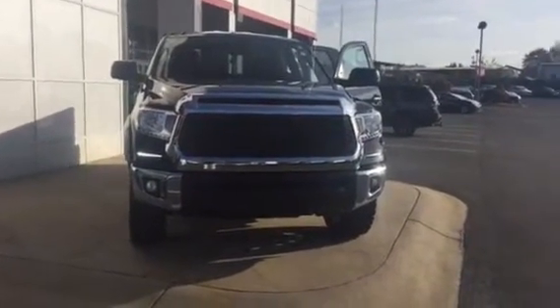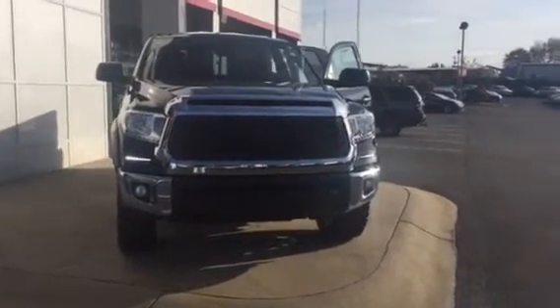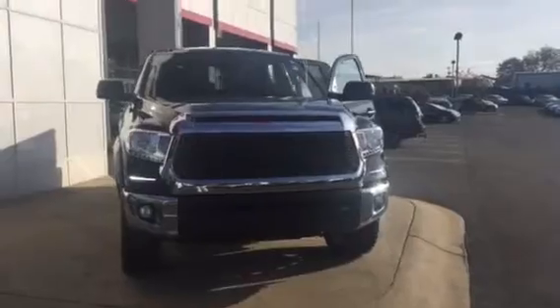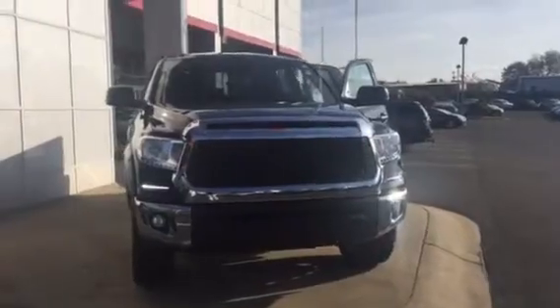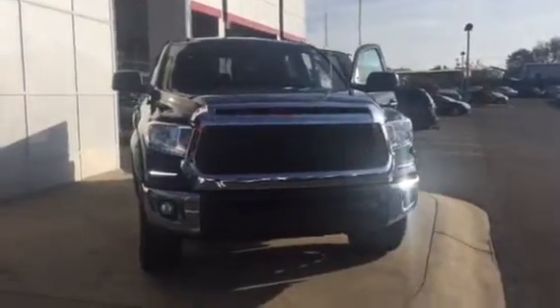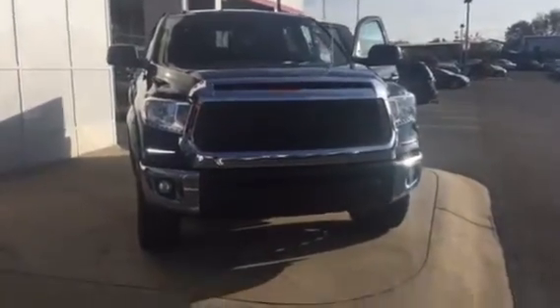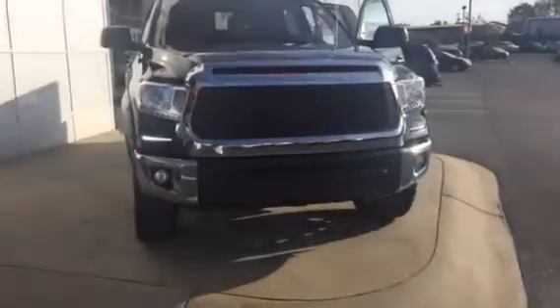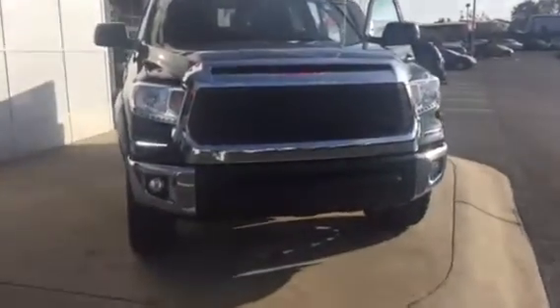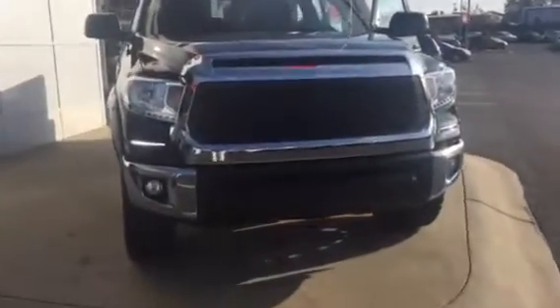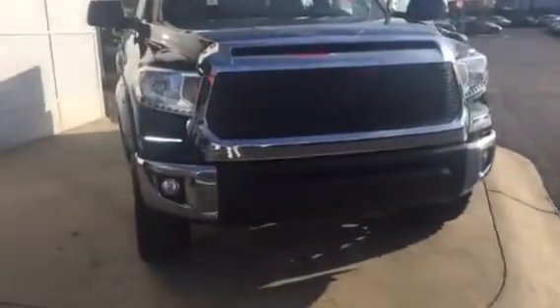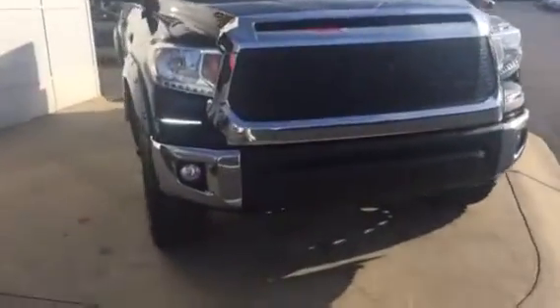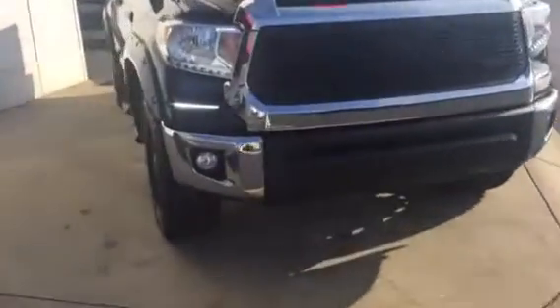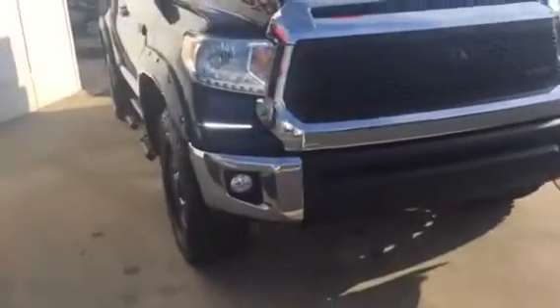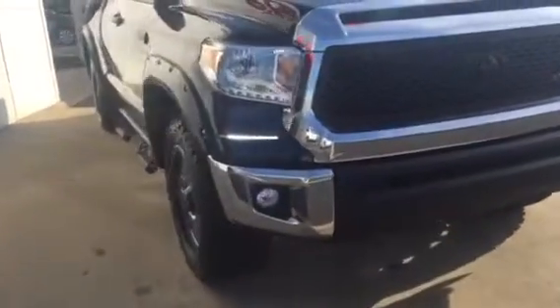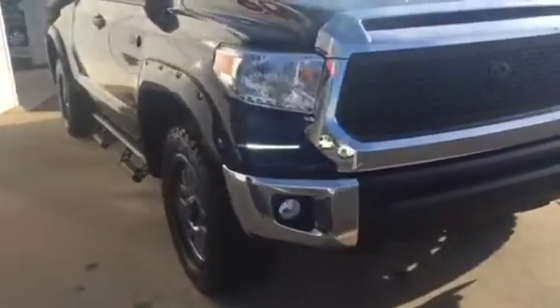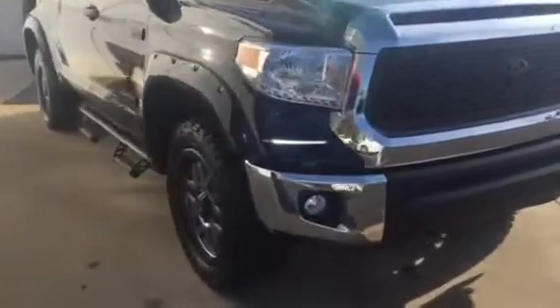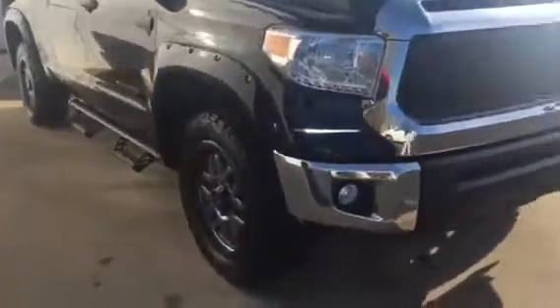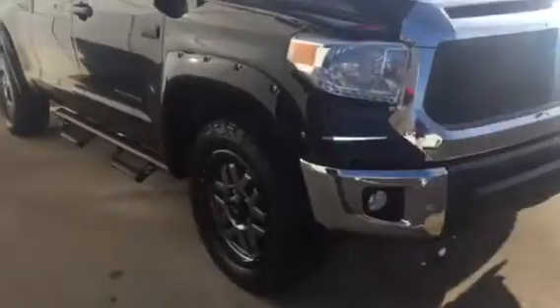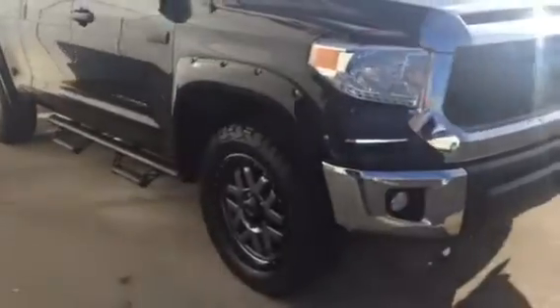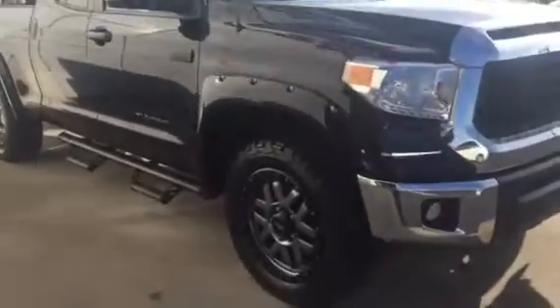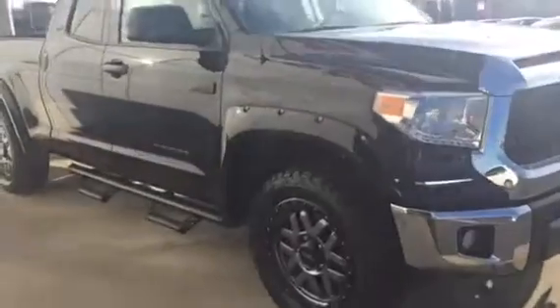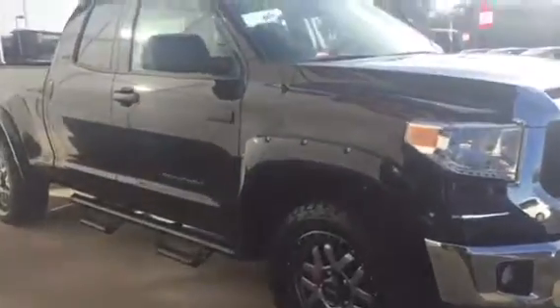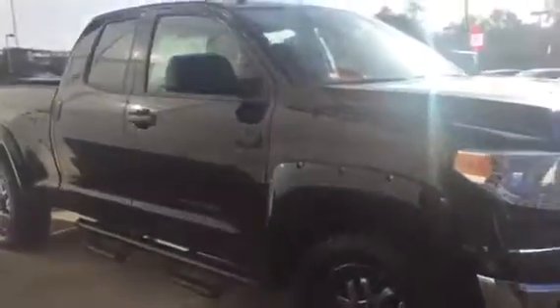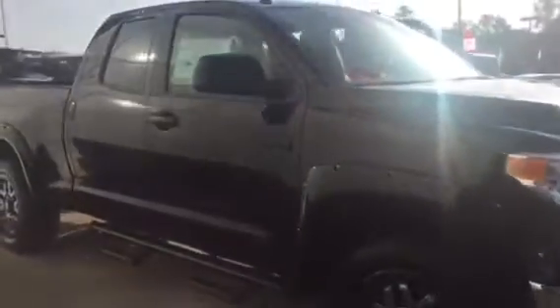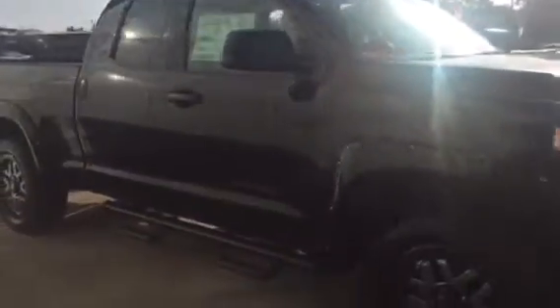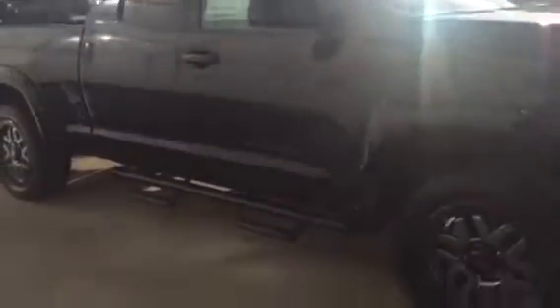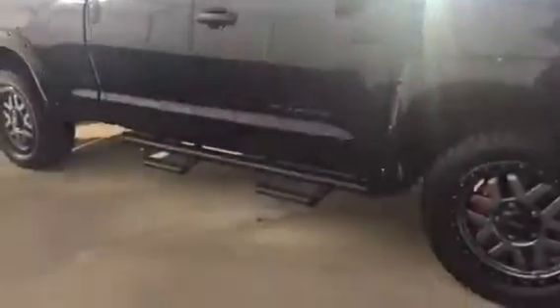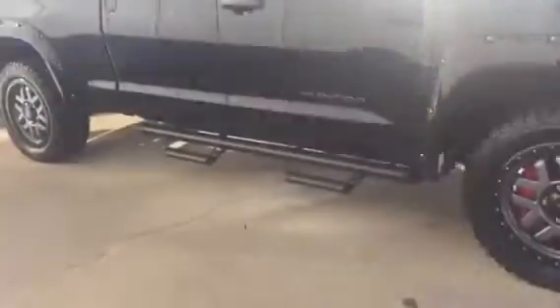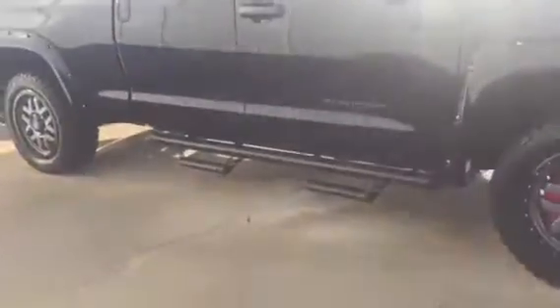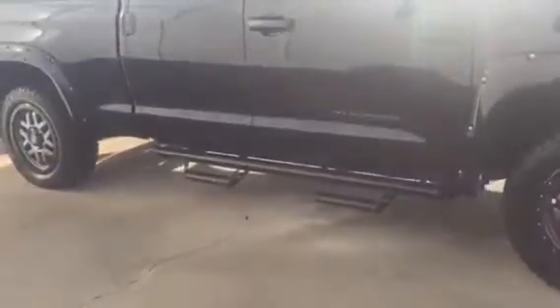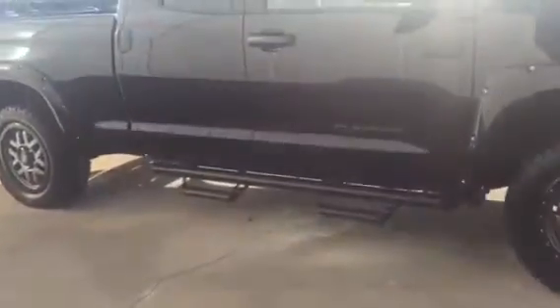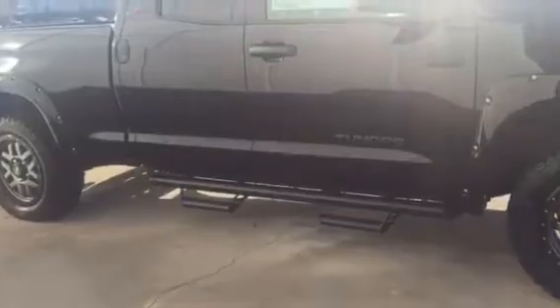It is equipped with your daytime running lamps. You have your LED lights, your five lamps, your 20 inch wheels and tires. You also have your power side mirrors with your Predator Pro step board.